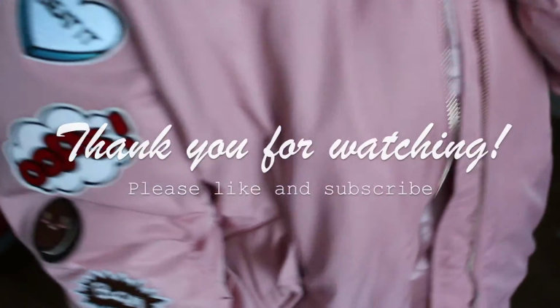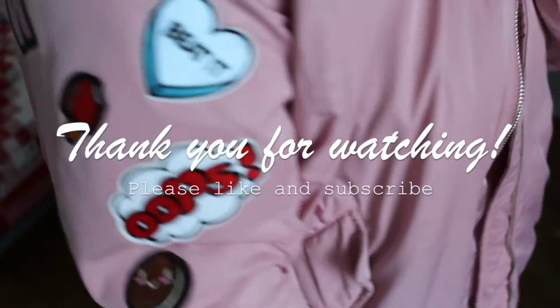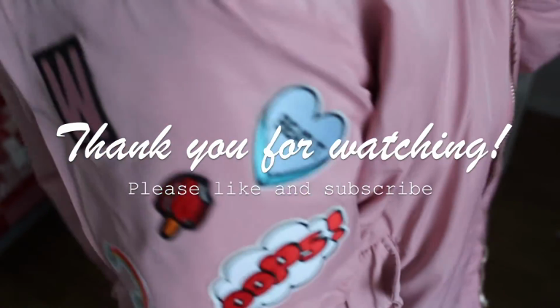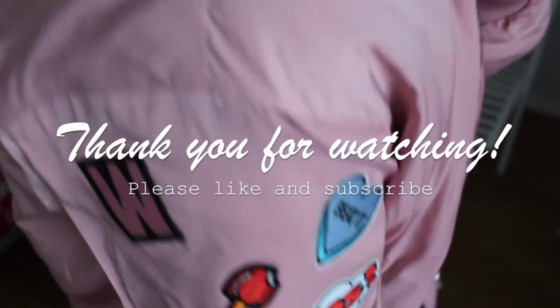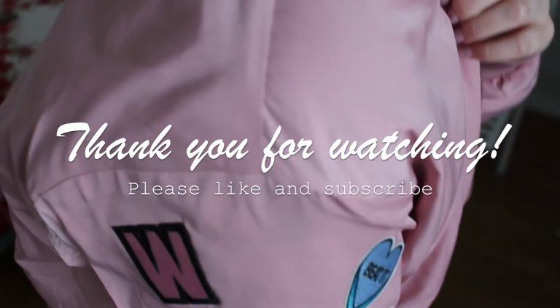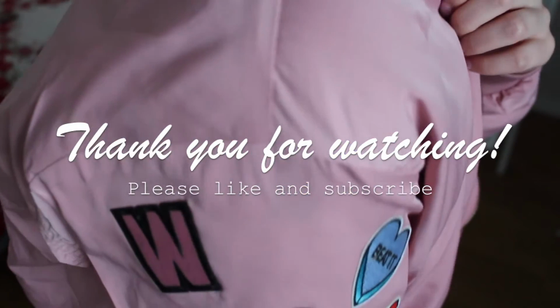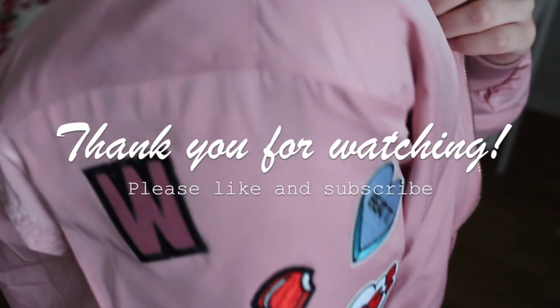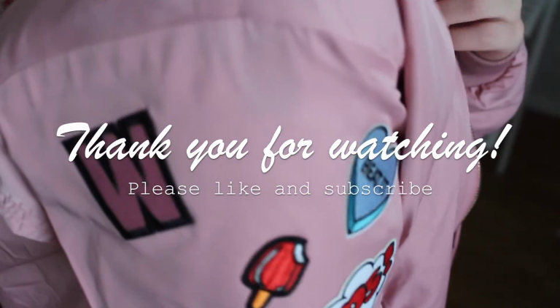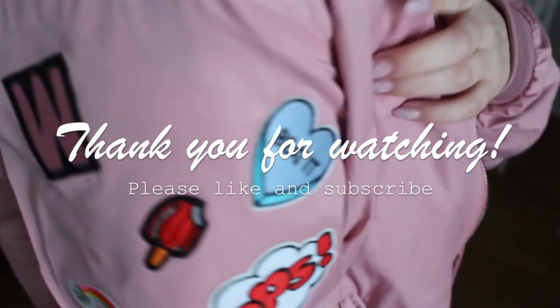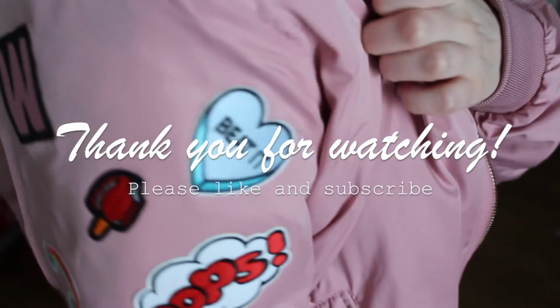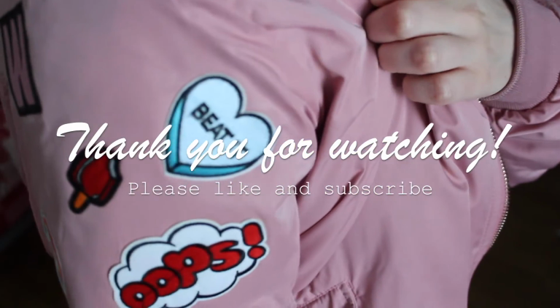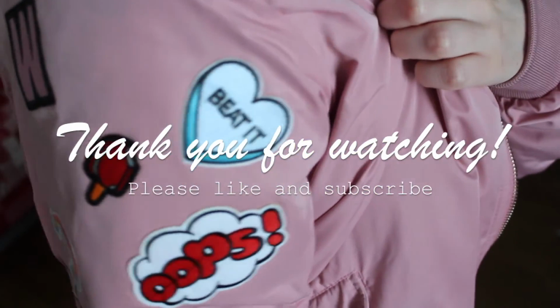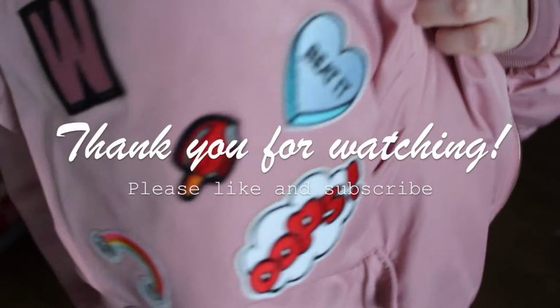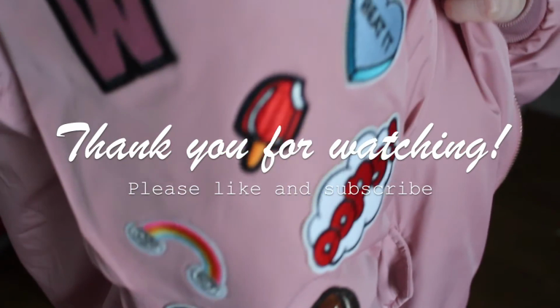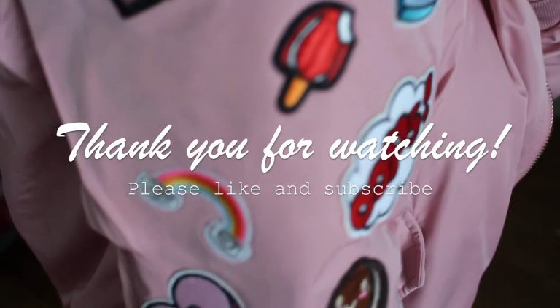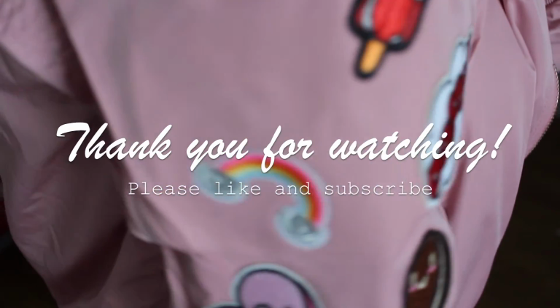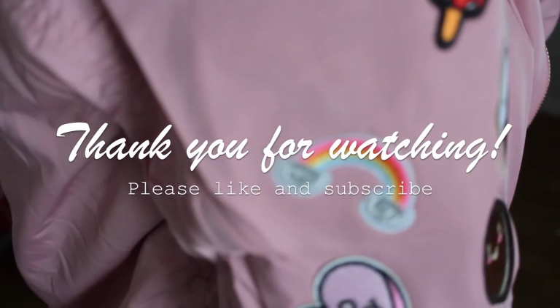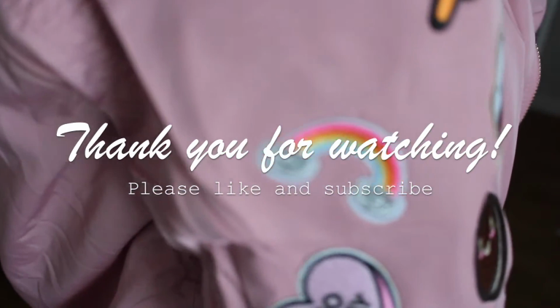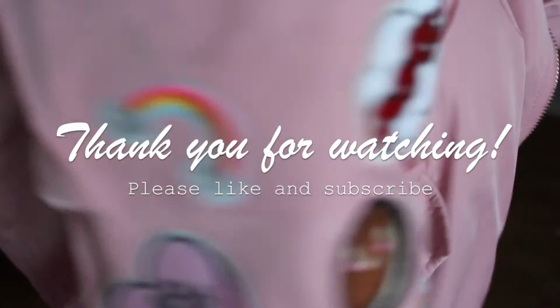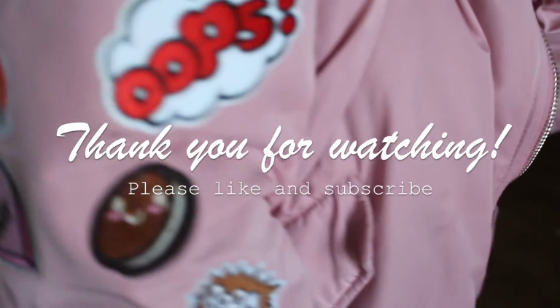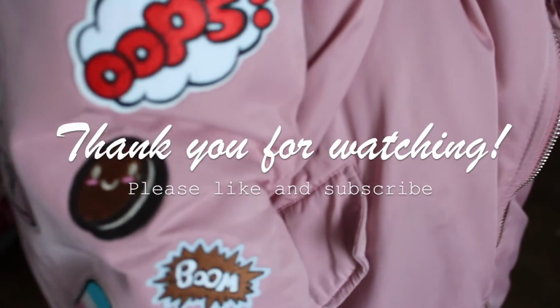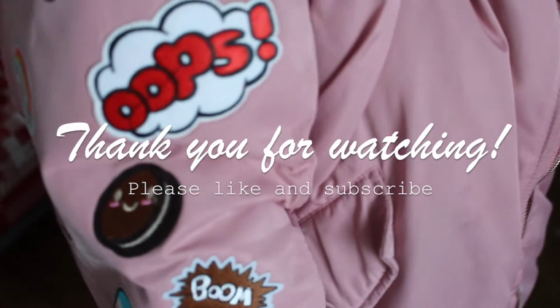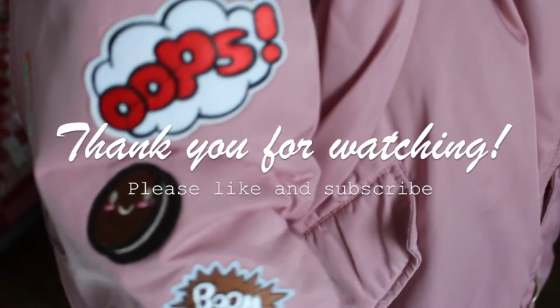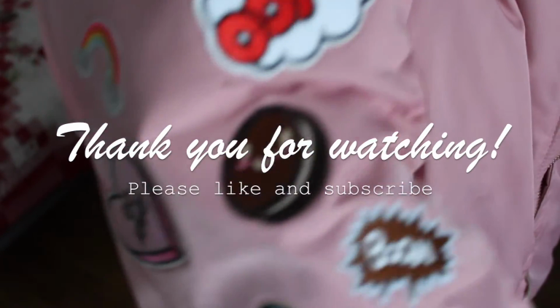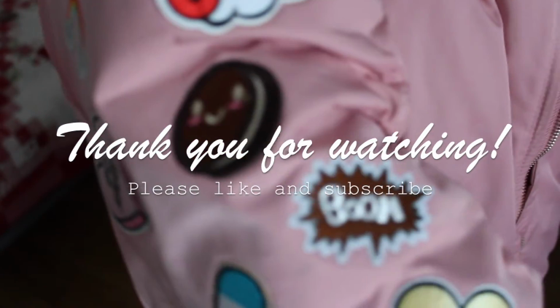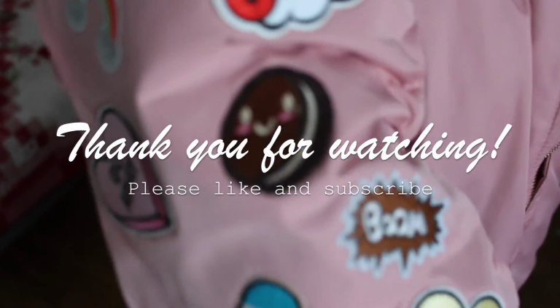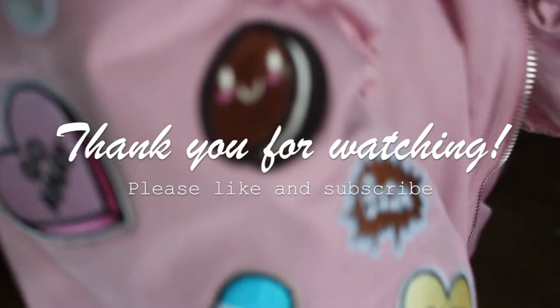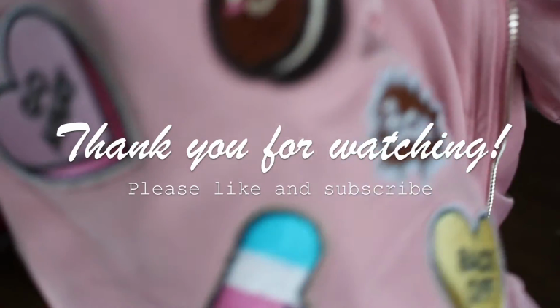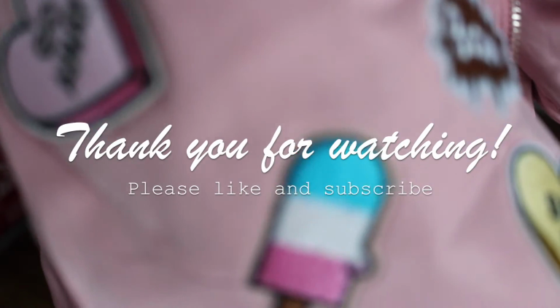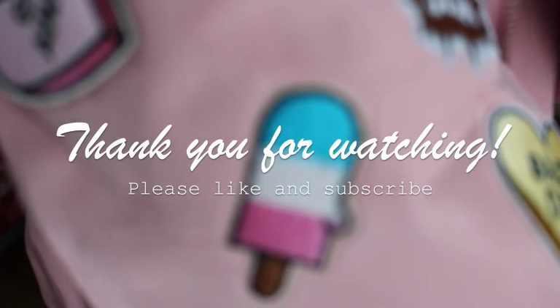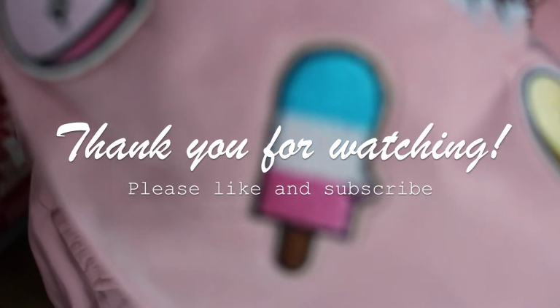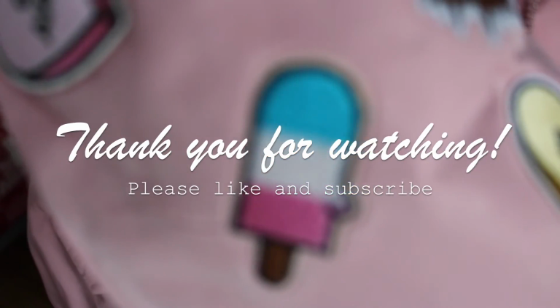Thank you so much for watching, and hope you enjoyed. Hope this was useful for you if you want to do this yourself. Please like and subscribe, and maybe I'll see you next time!